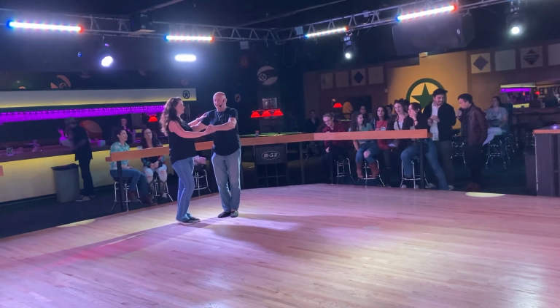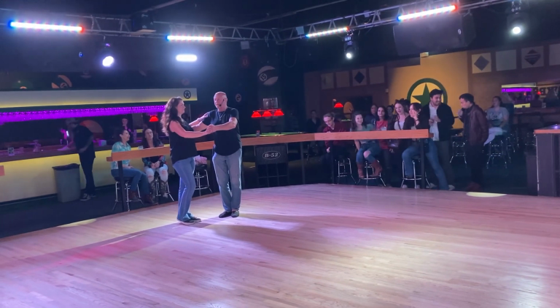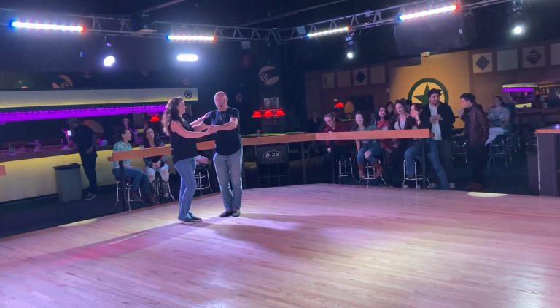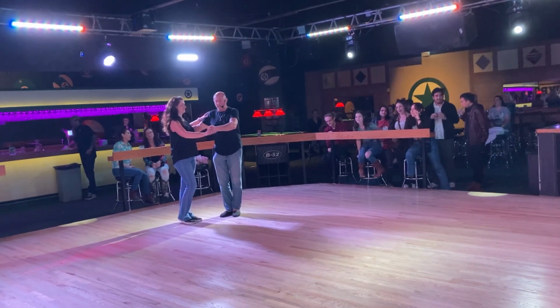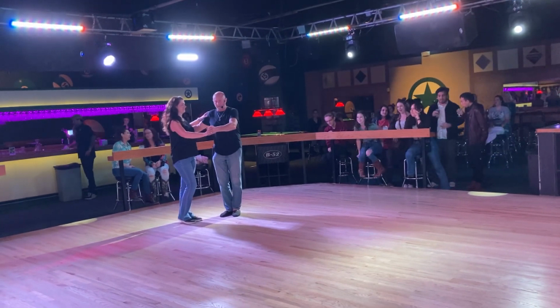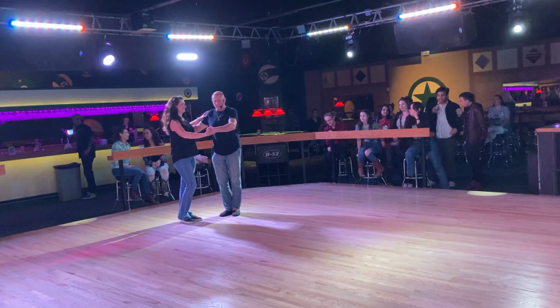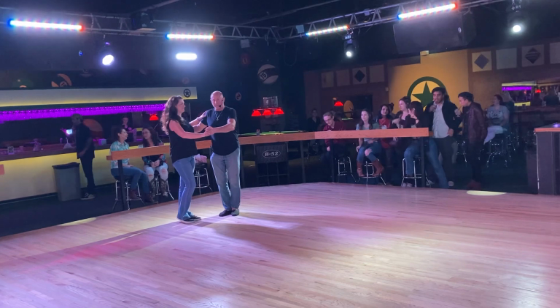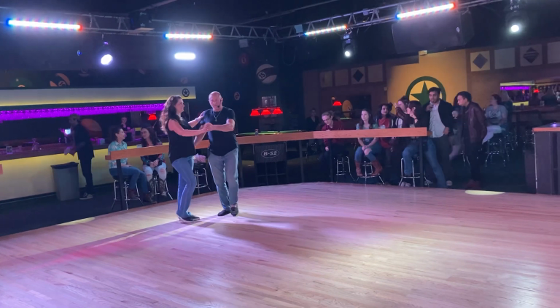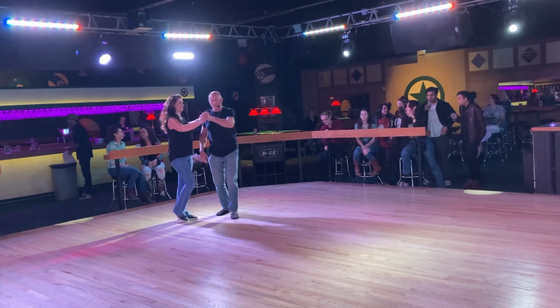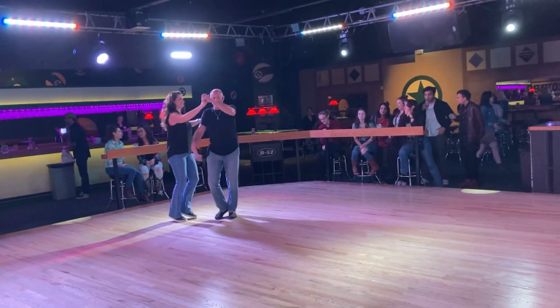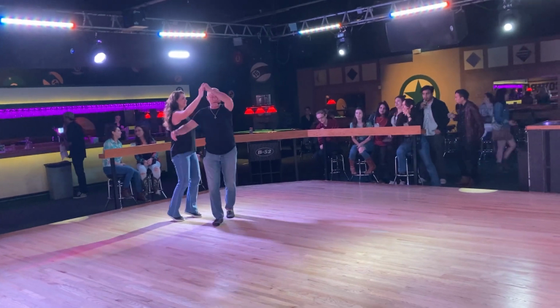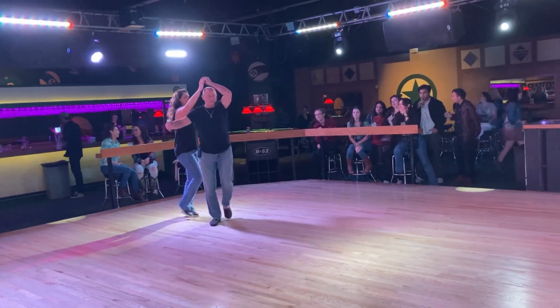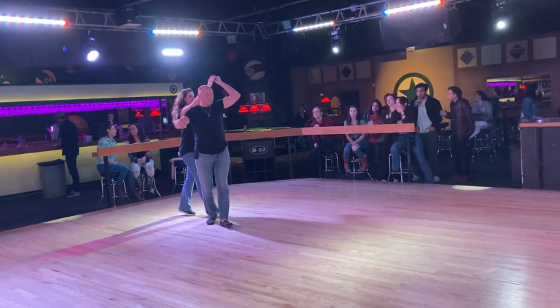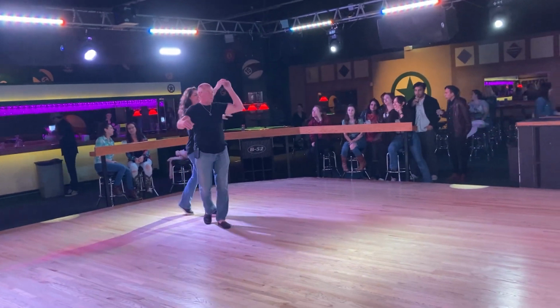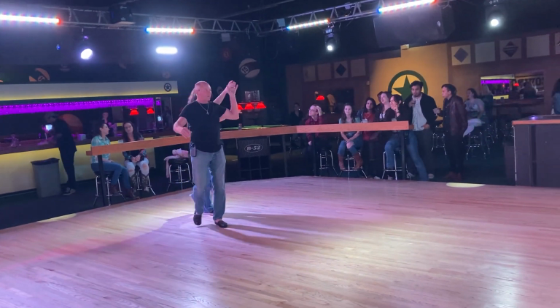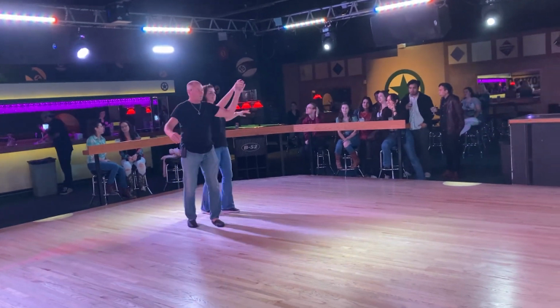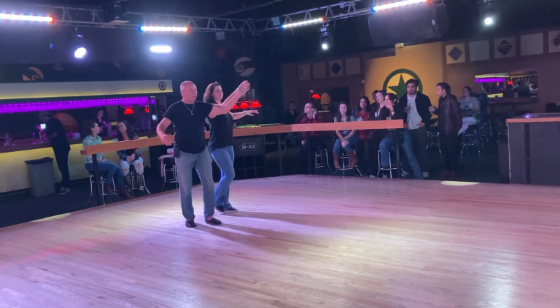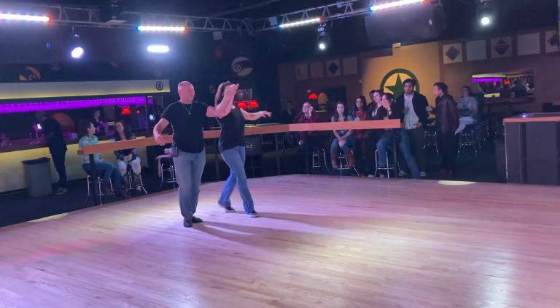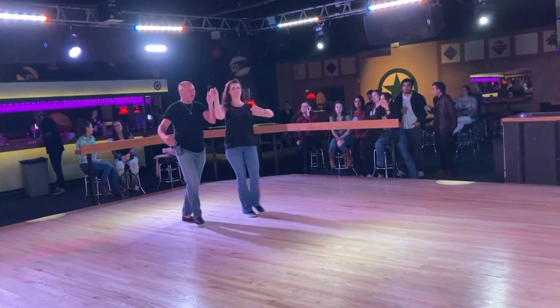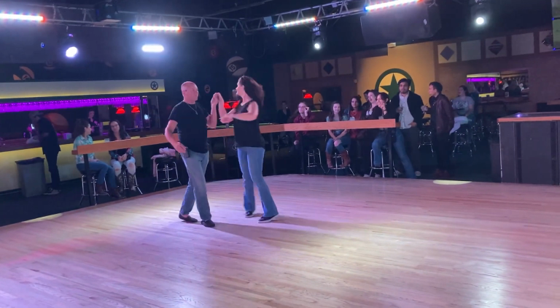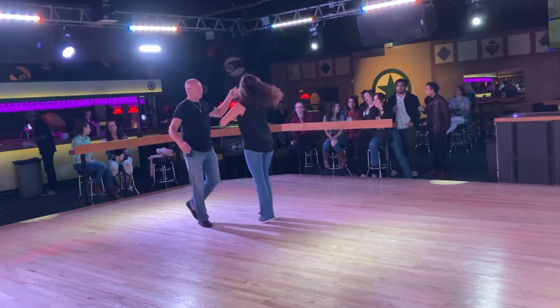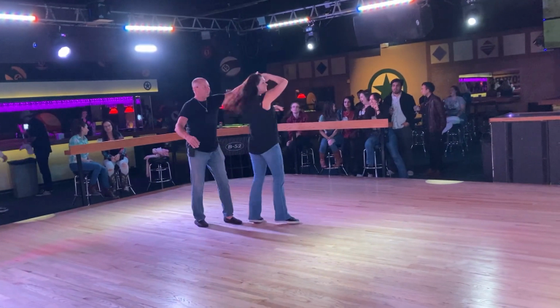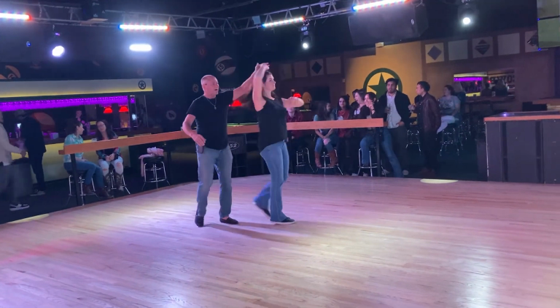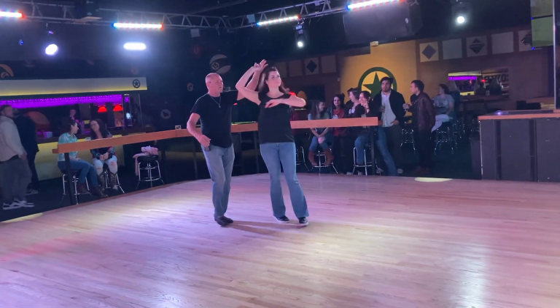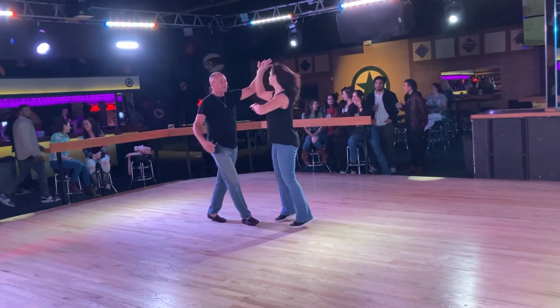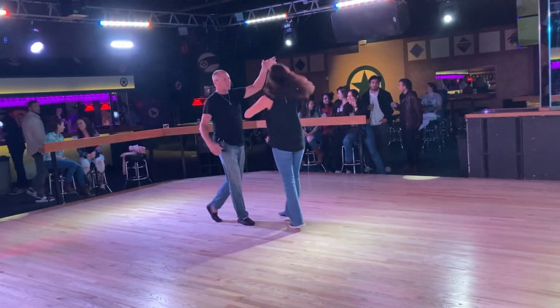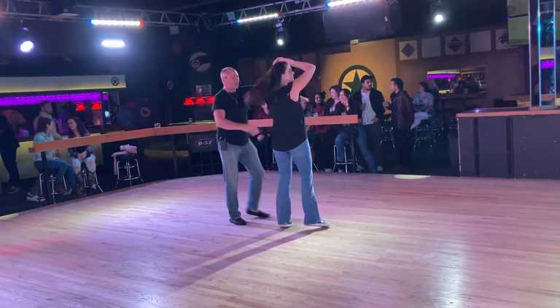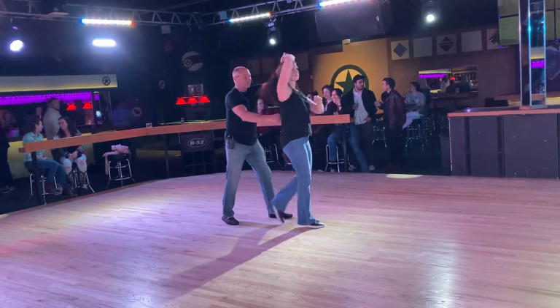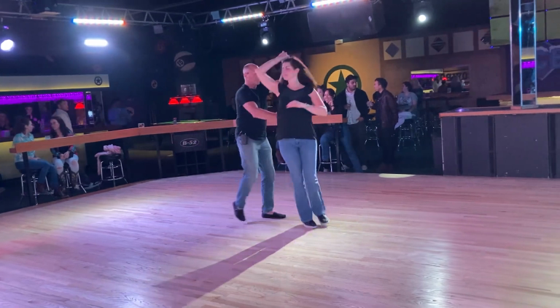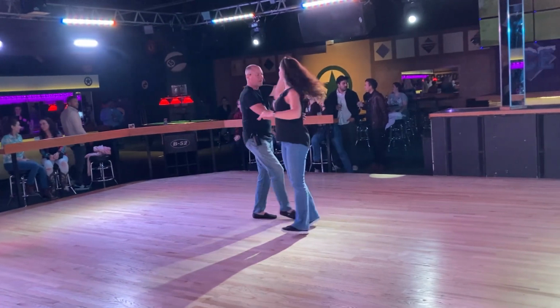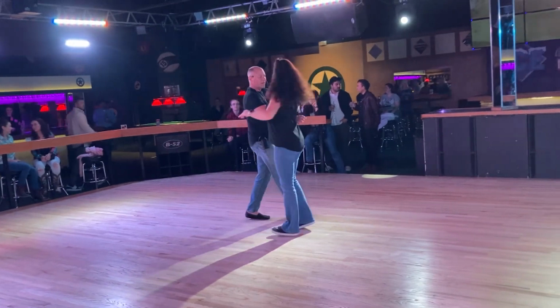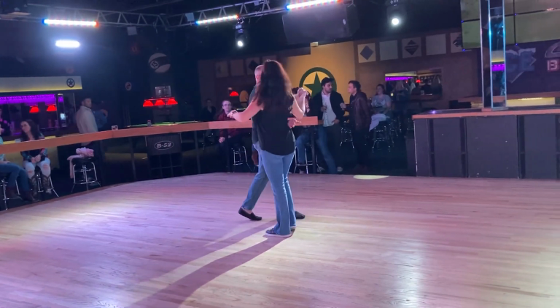Ready? Go. 1 and 2, 3 and over, 5, 6, 7, 8.